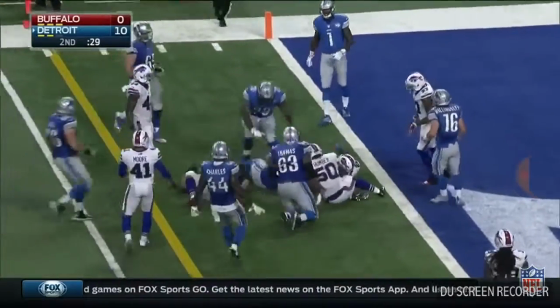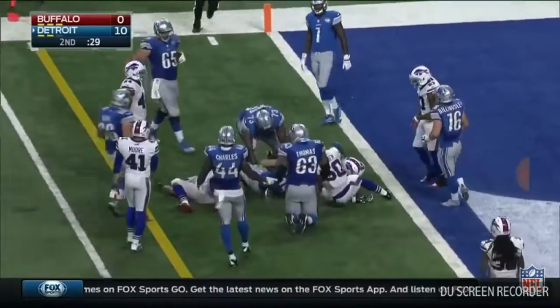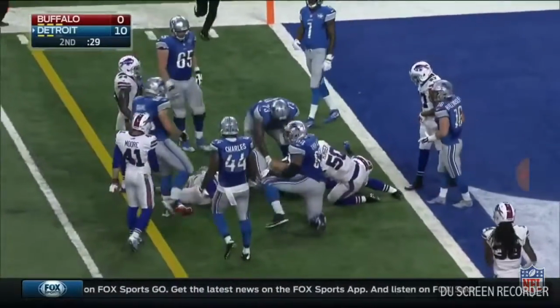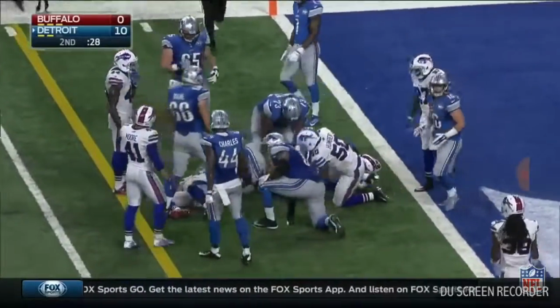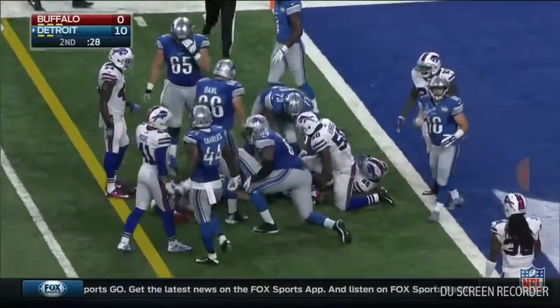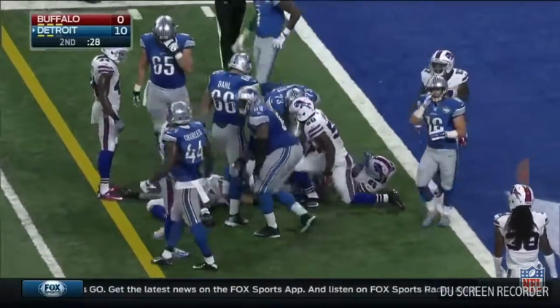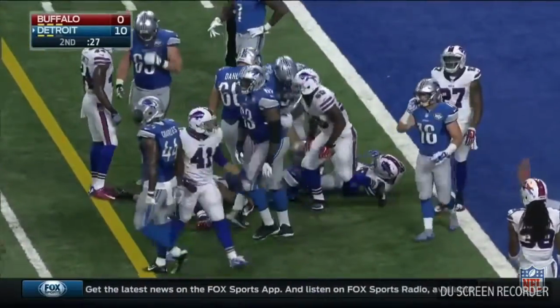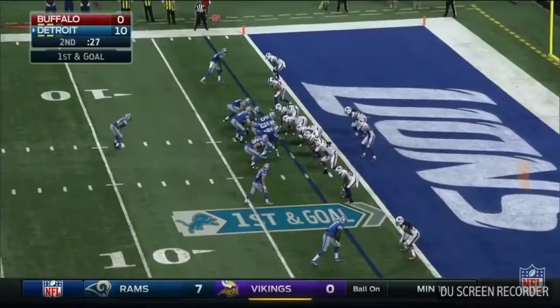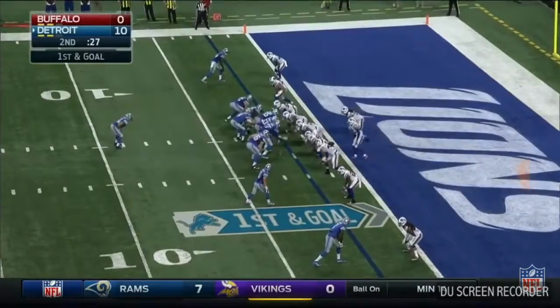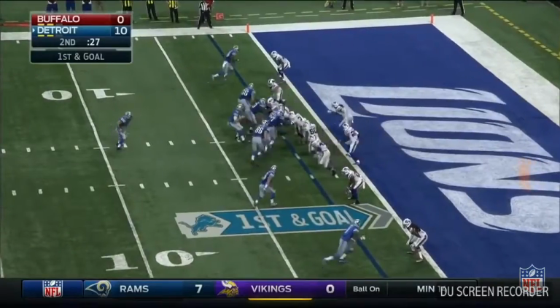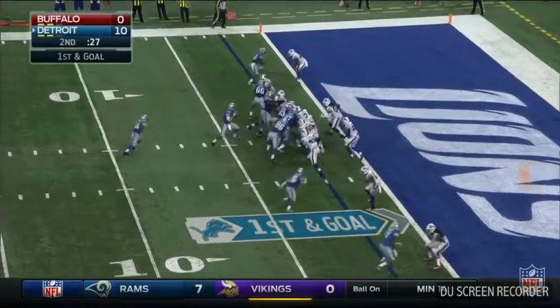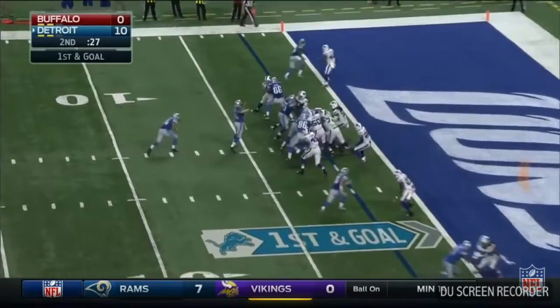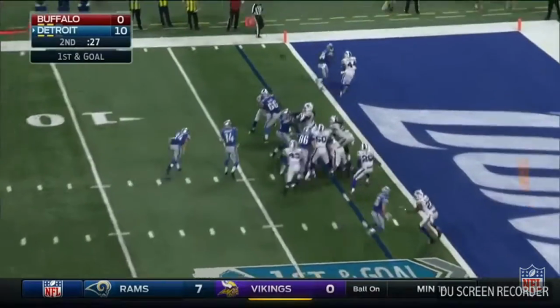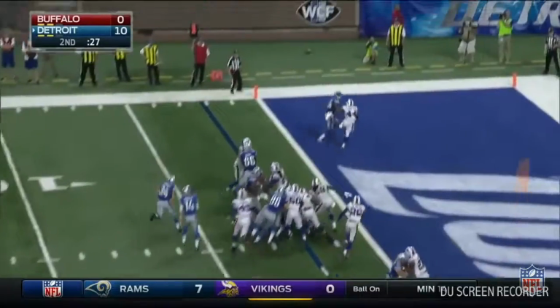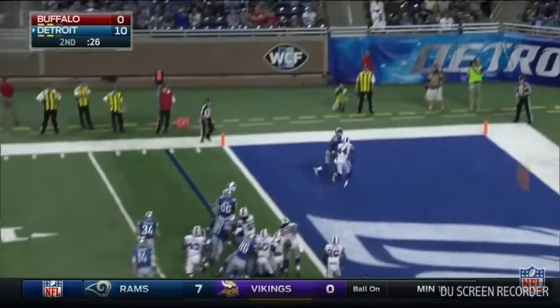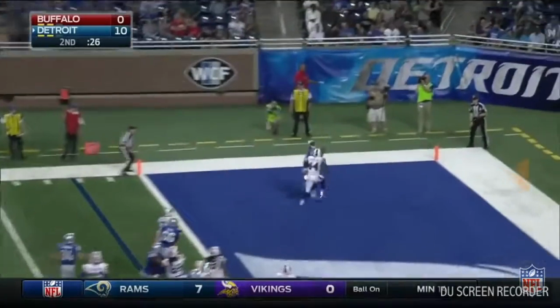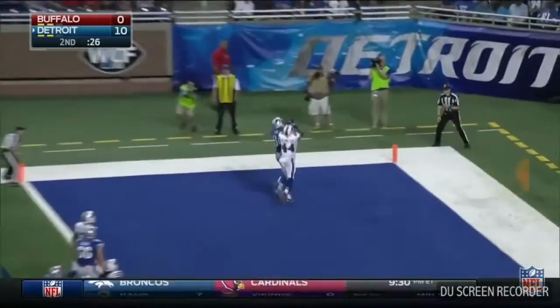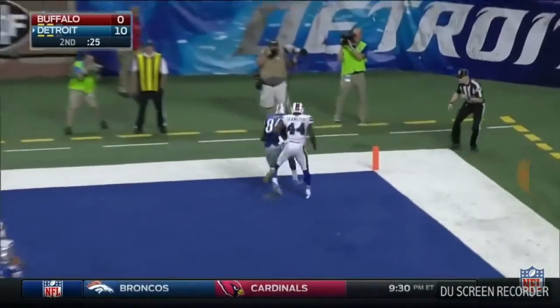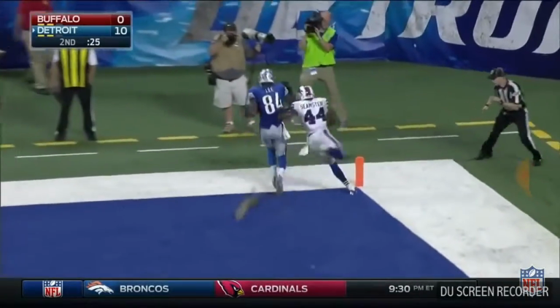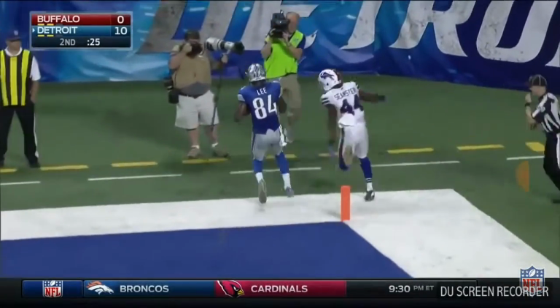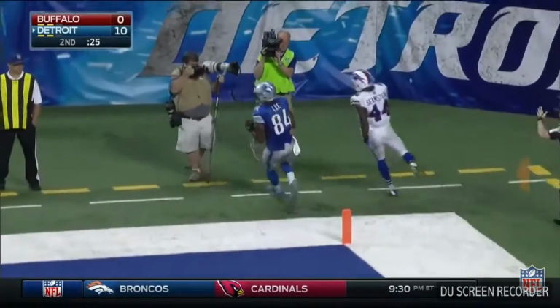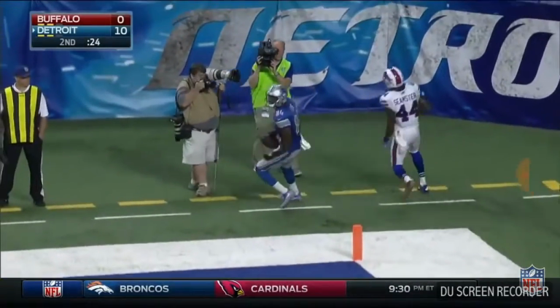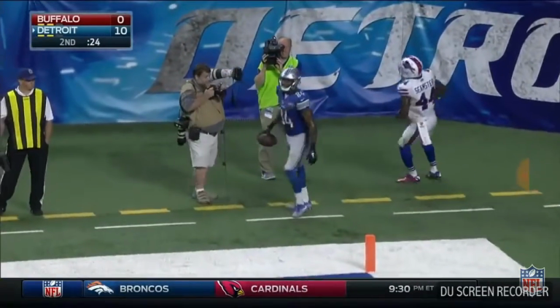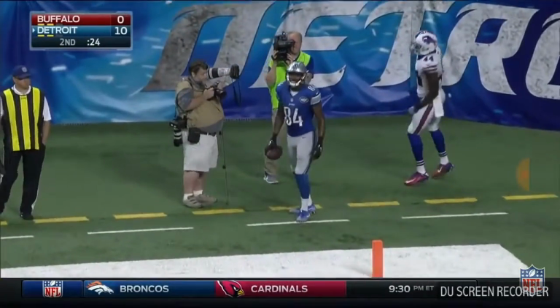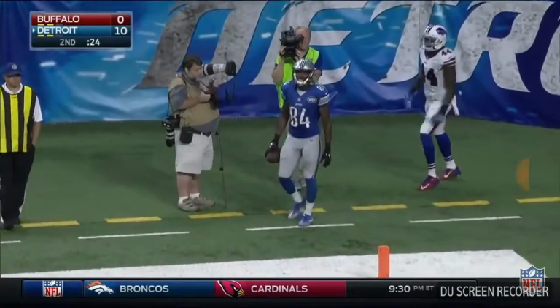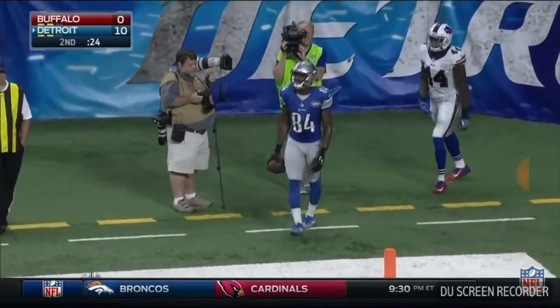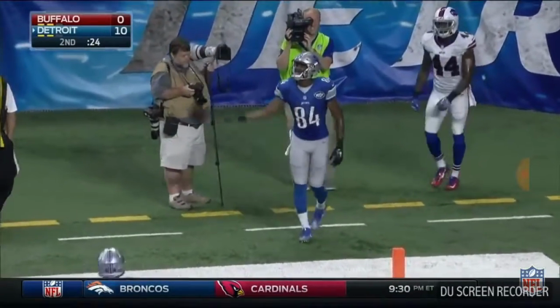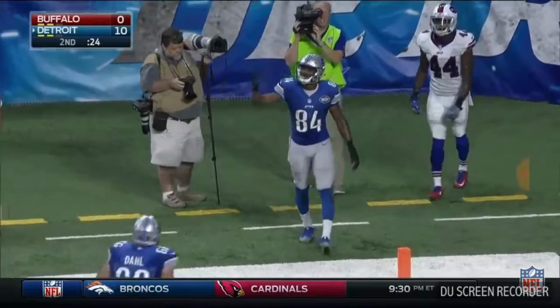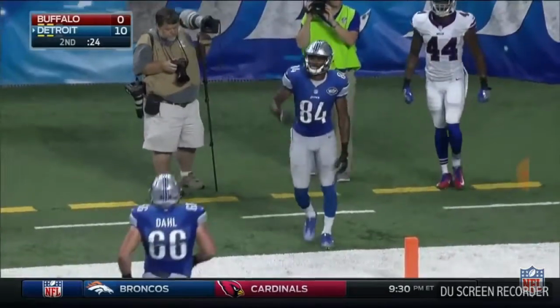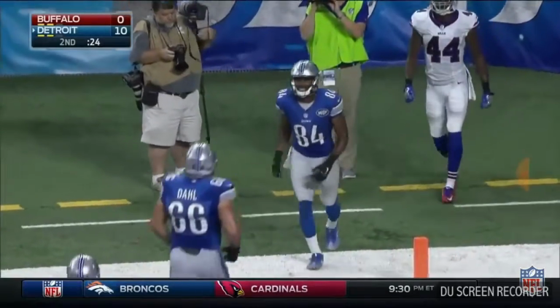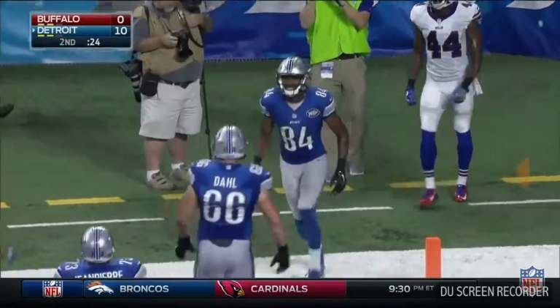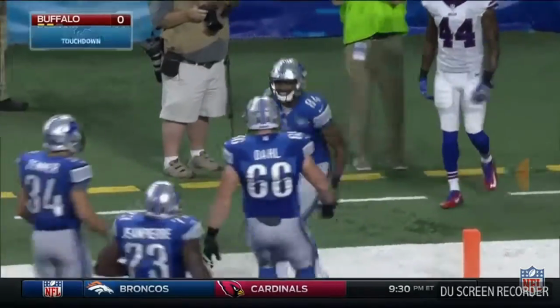Getting down to the two-yard line. Lee with a grab — touchdown! Rudolph to Lee, and the rookies connect.